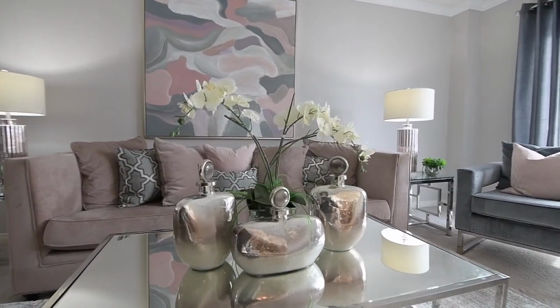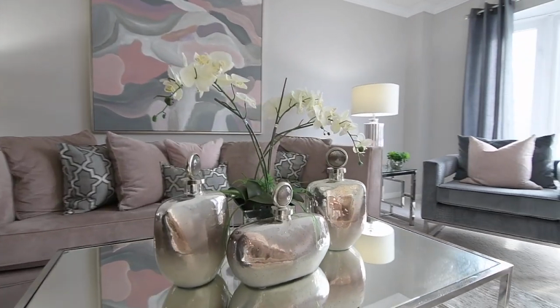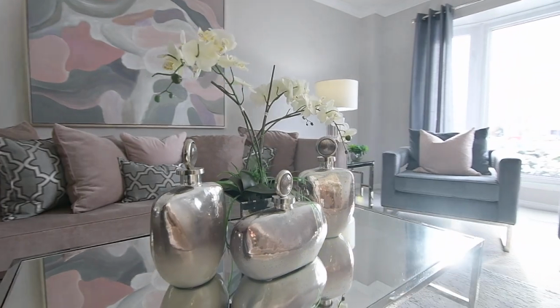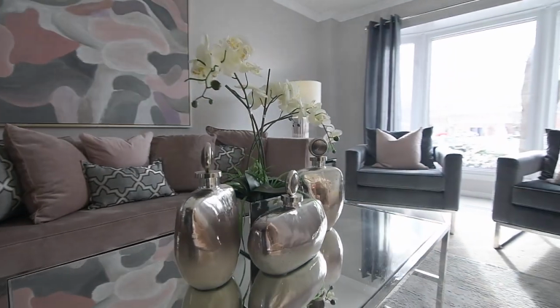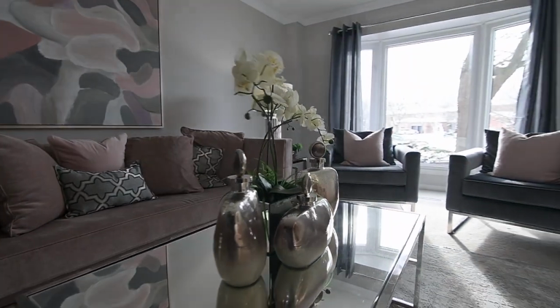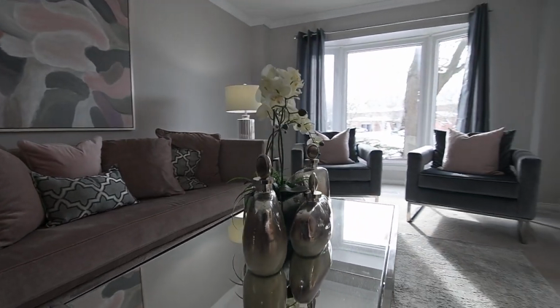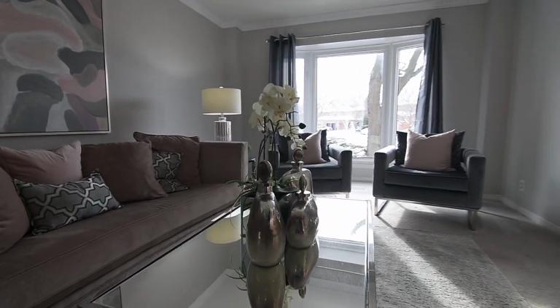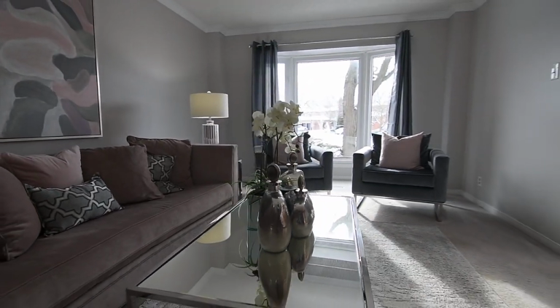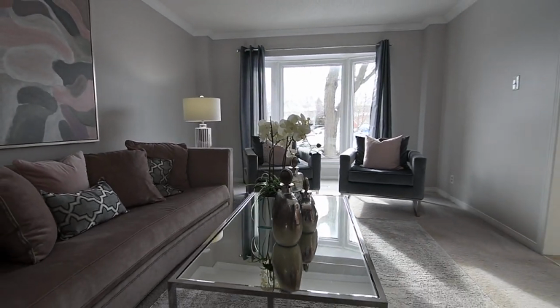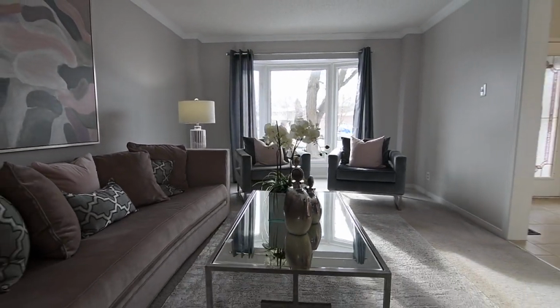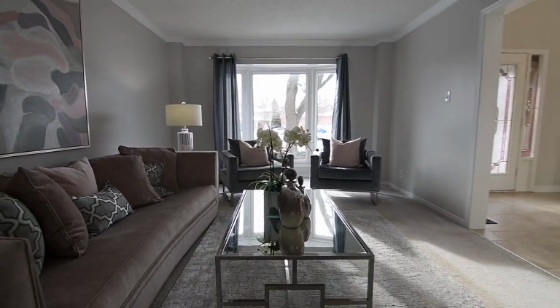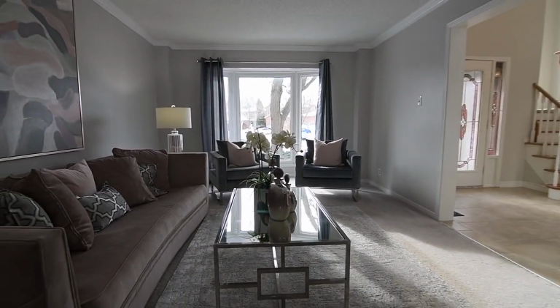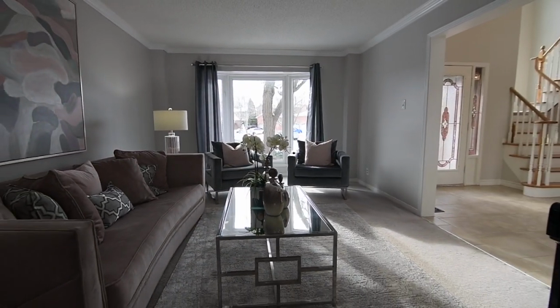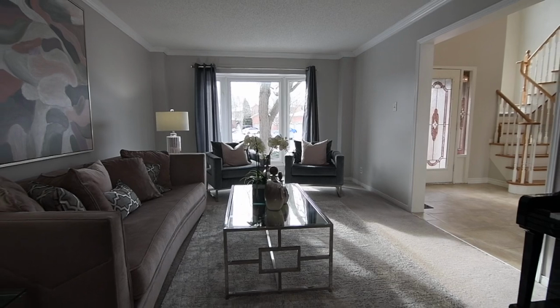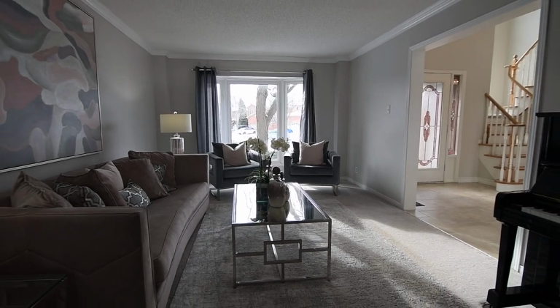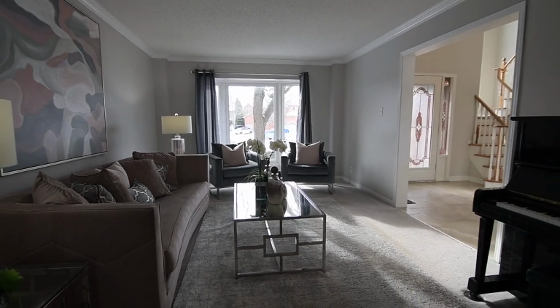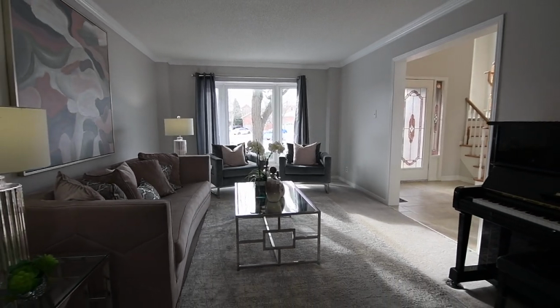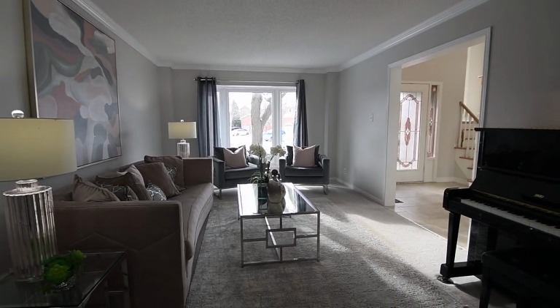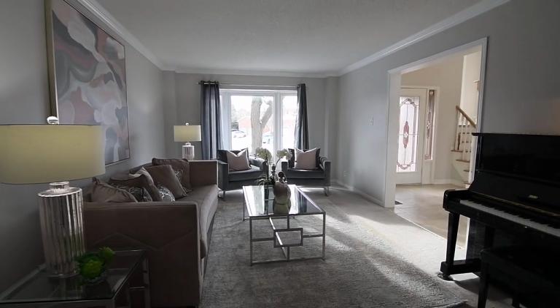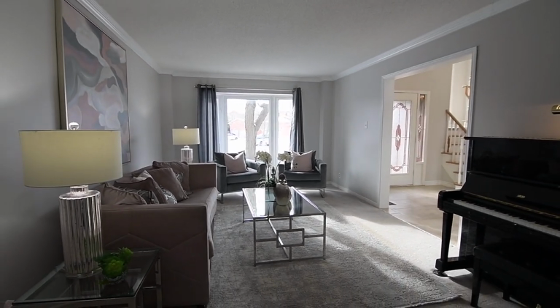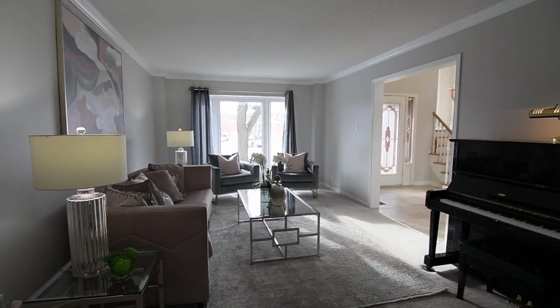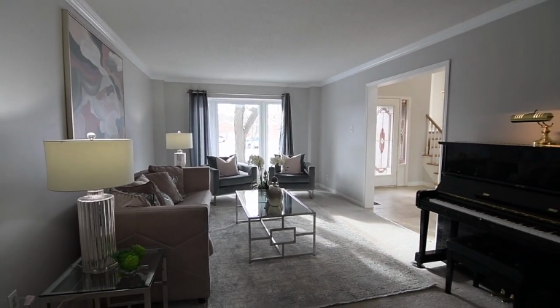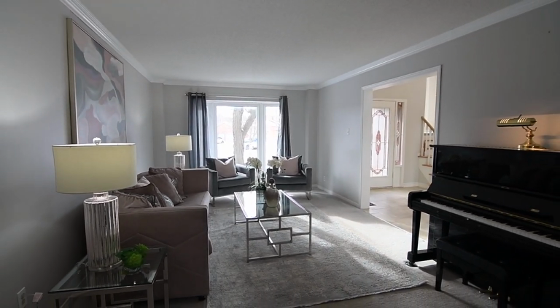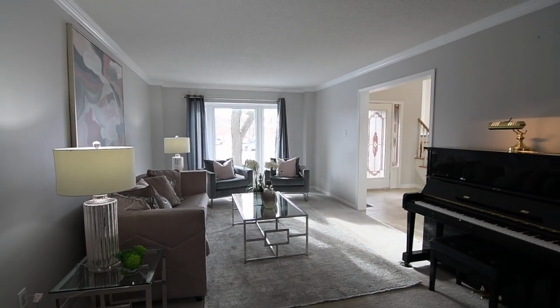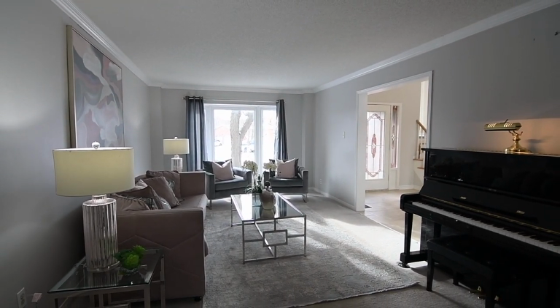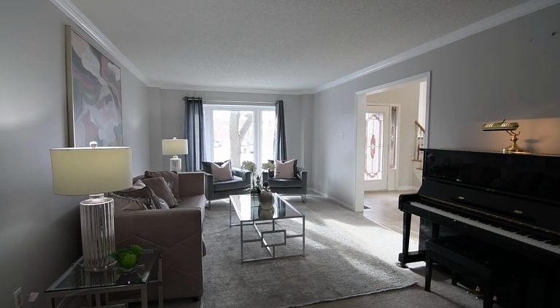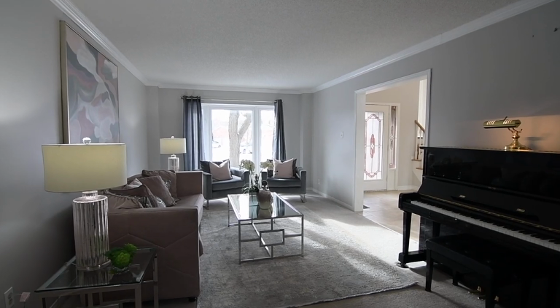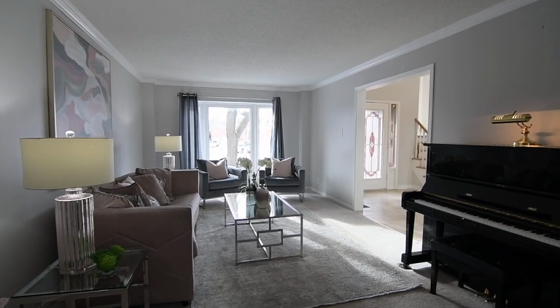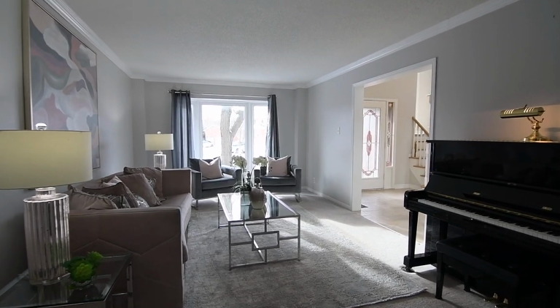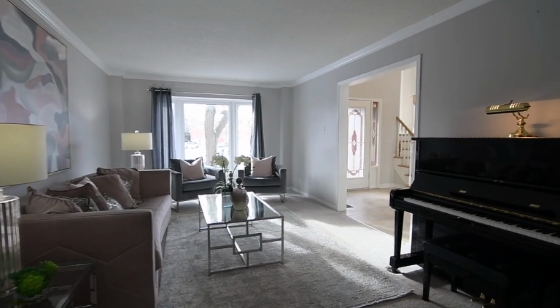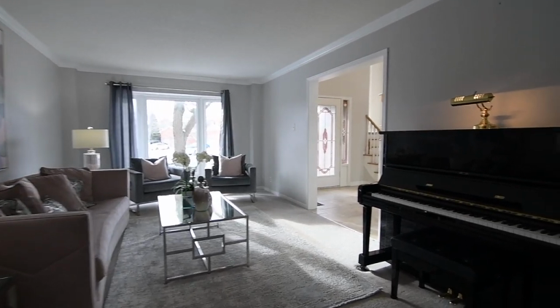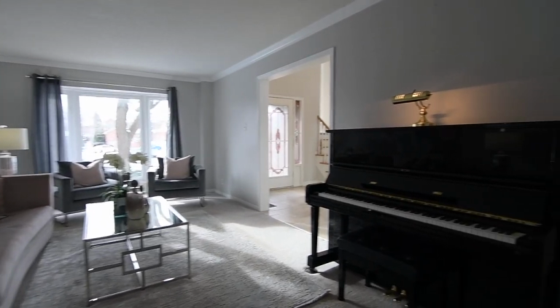A south-facing bay window that provides views of the front garden floods light into the formal living room, while cozy broadloom enhances the warmth of this beautiful entertaining space, as well as that of the adjacent formal dining room.